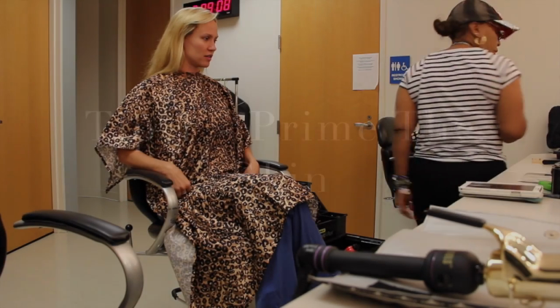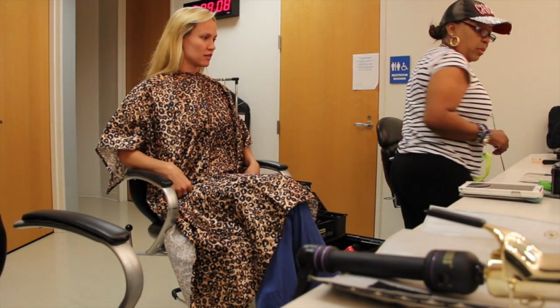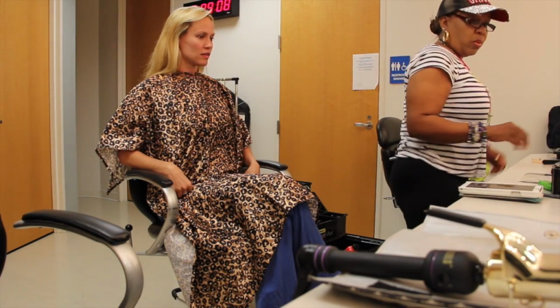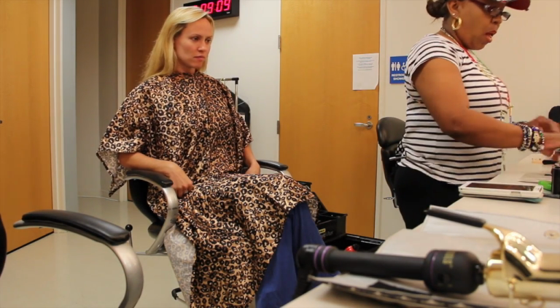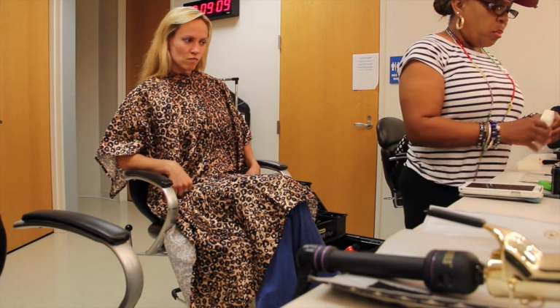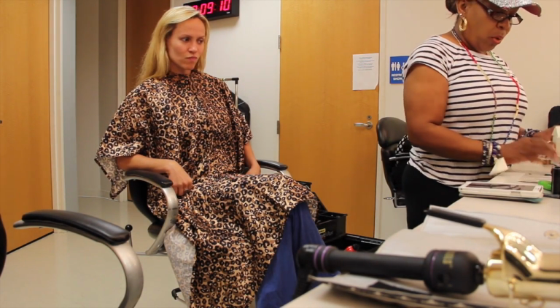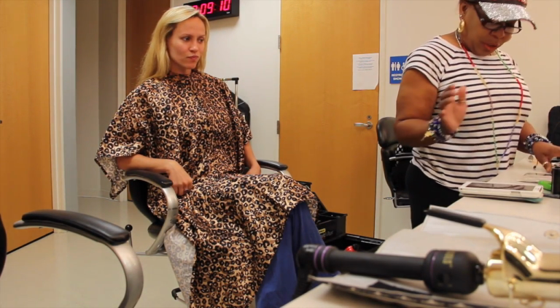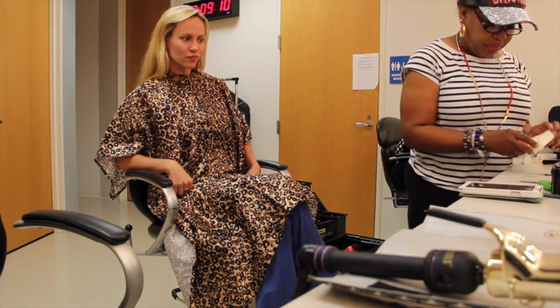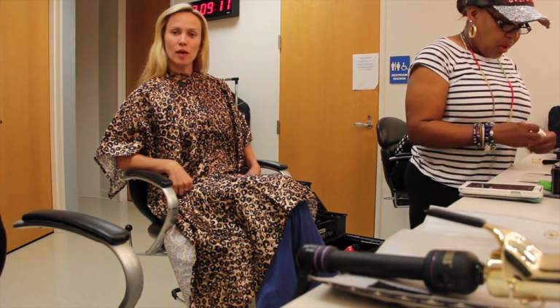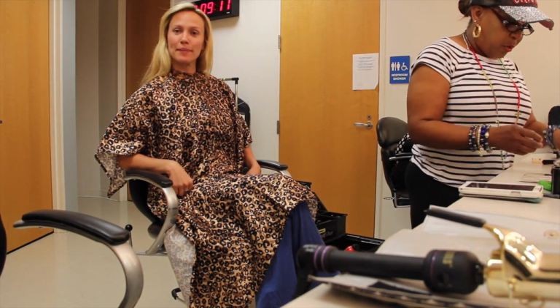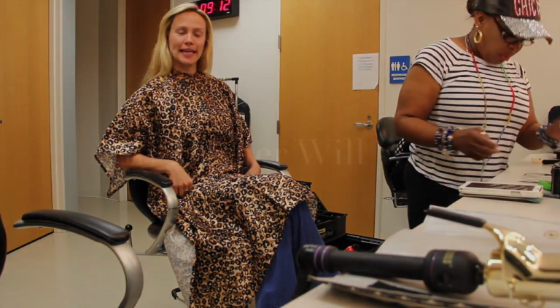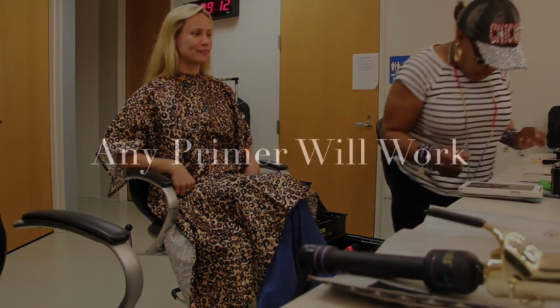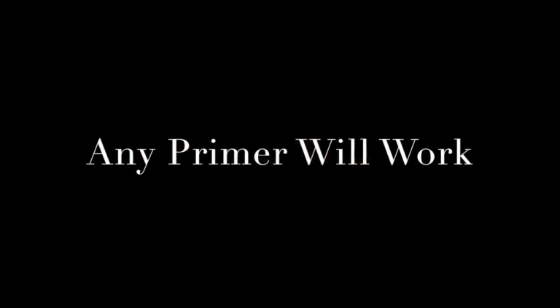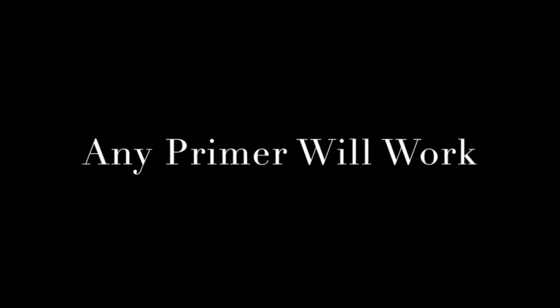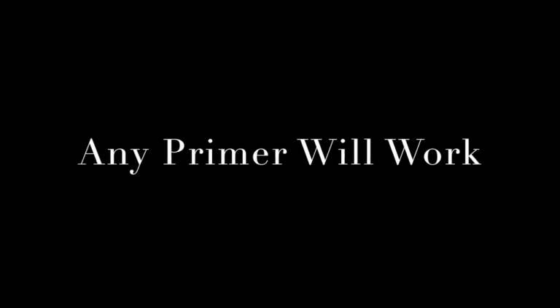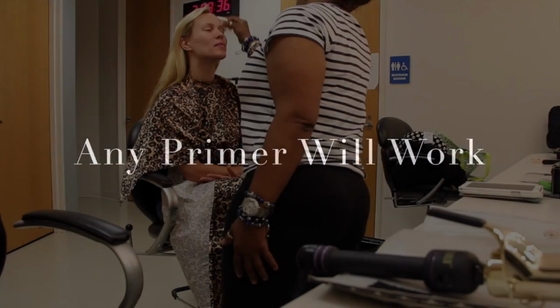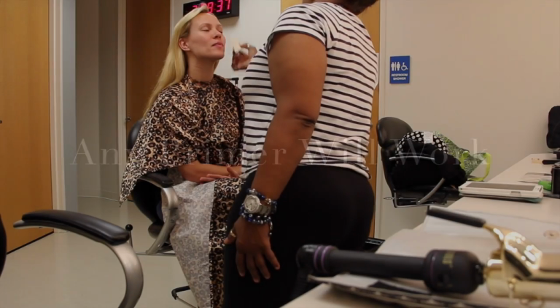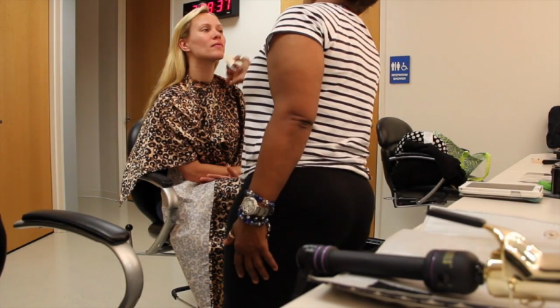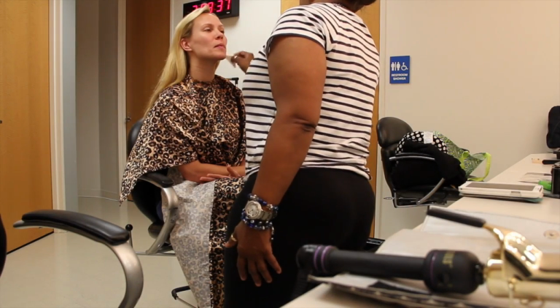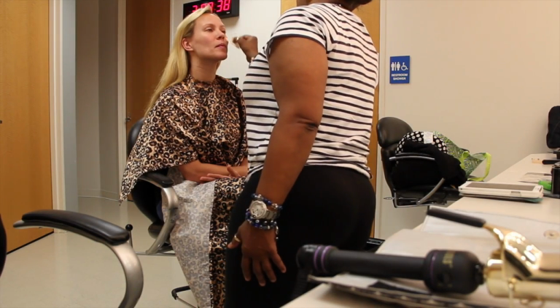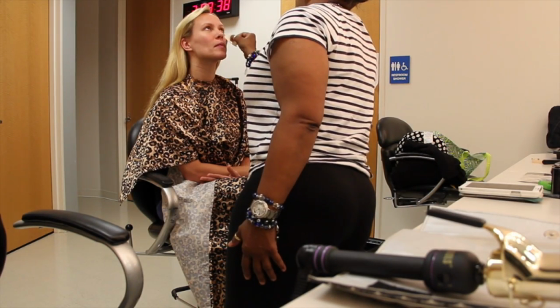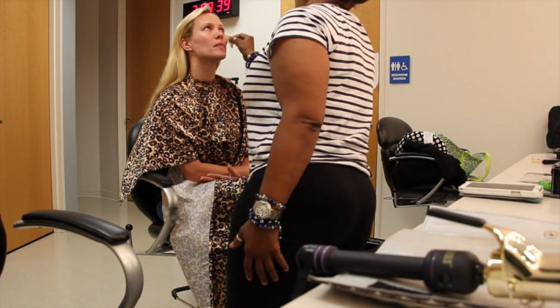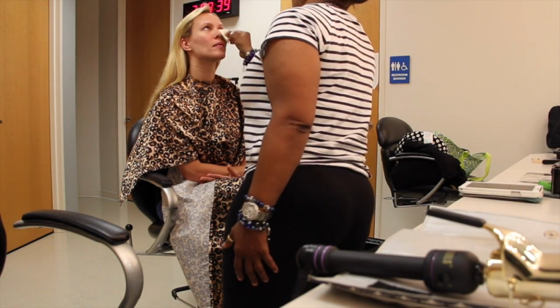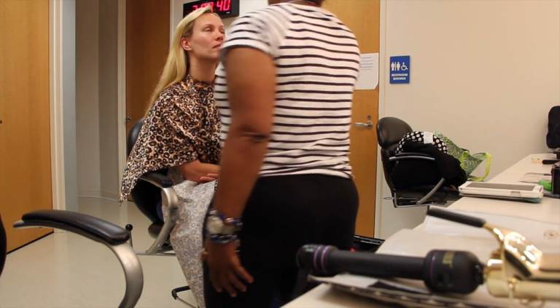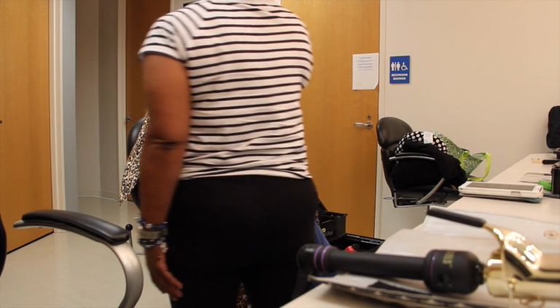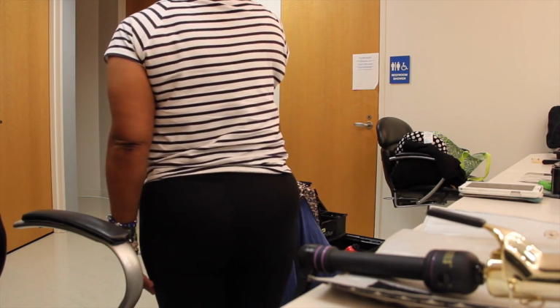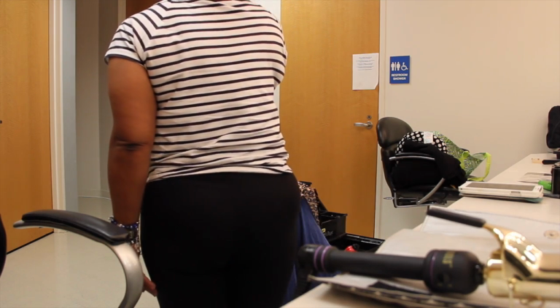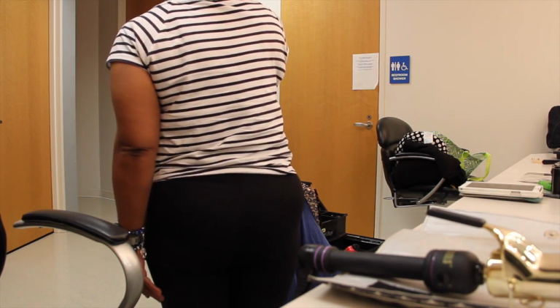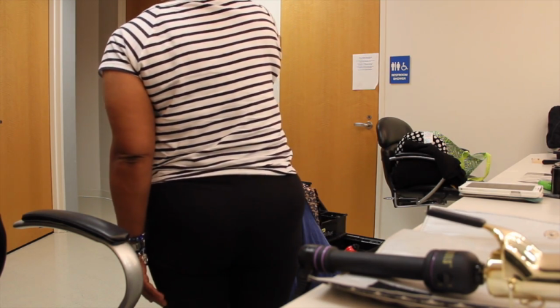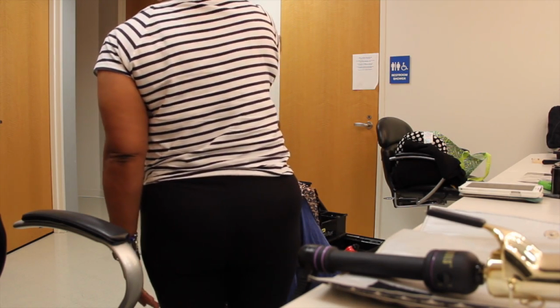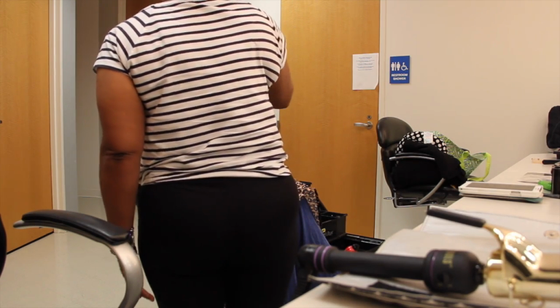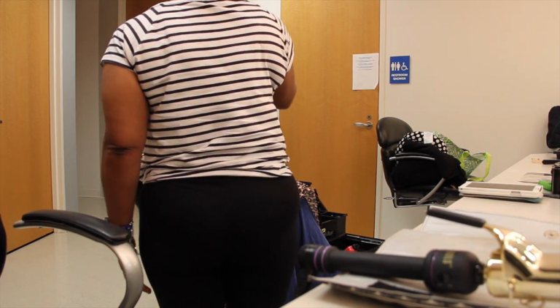First thing we start with: you must prime the skin. Prime the skin first — get it really nice and smooth so the makeup can just adhere to it and it can look so pretty.